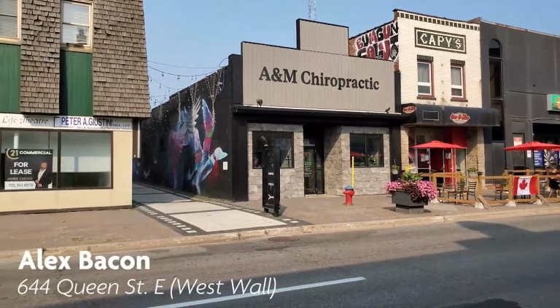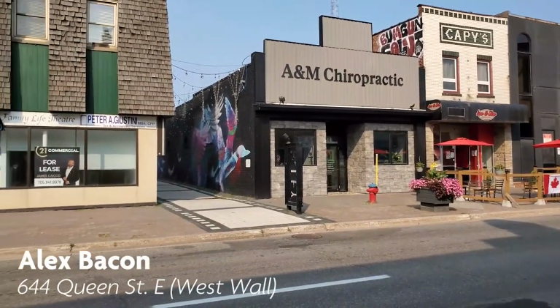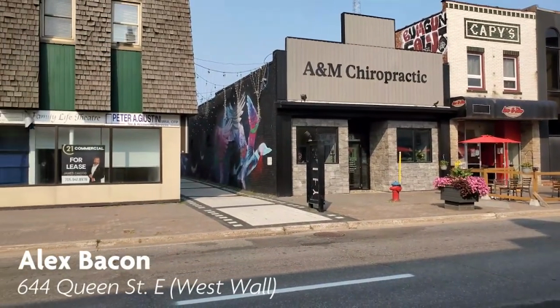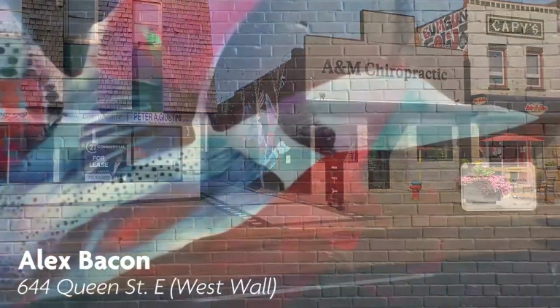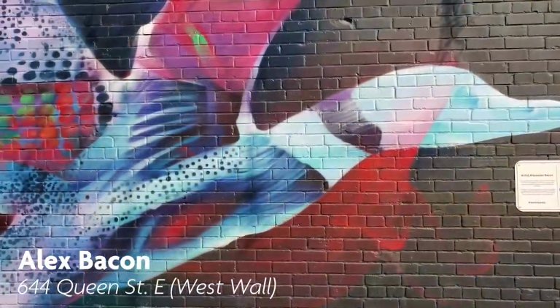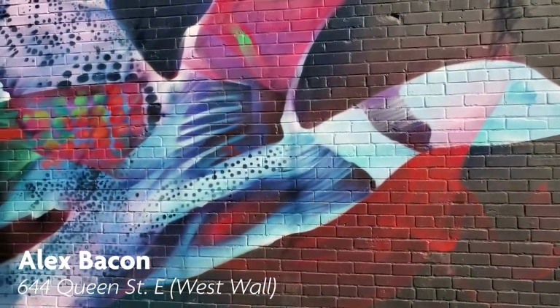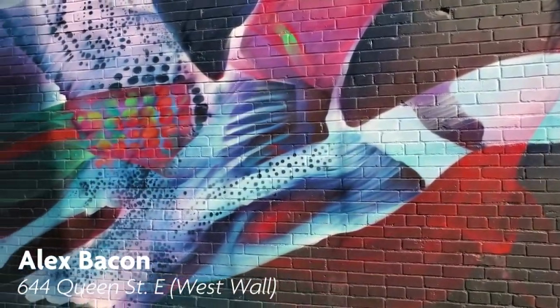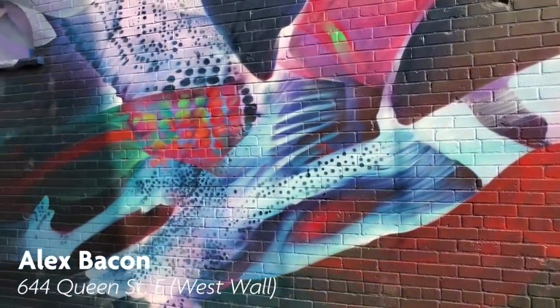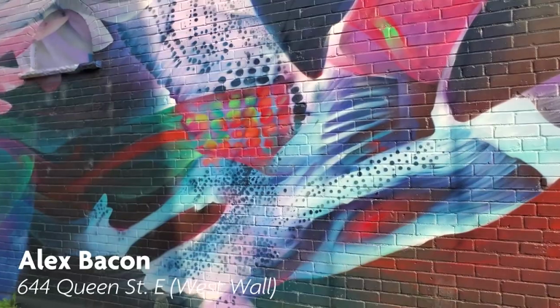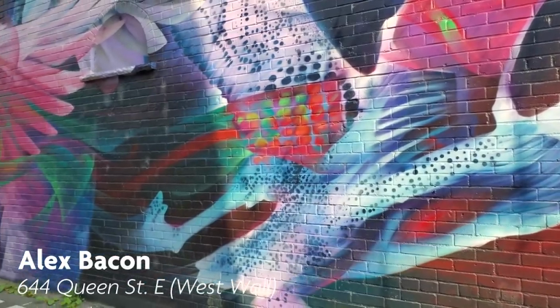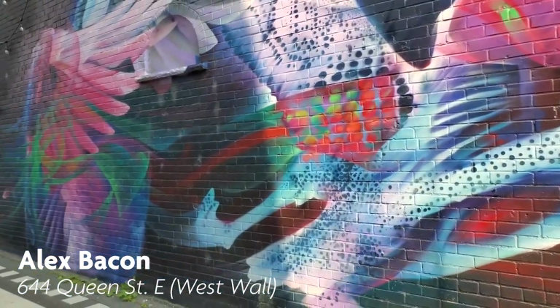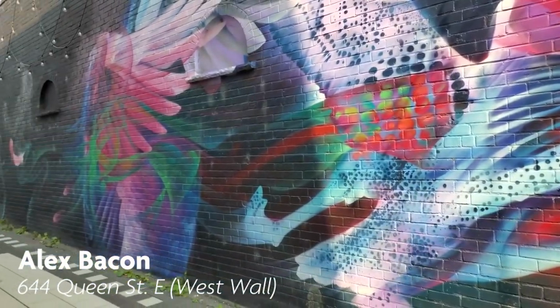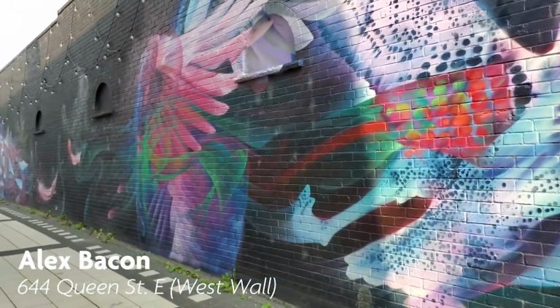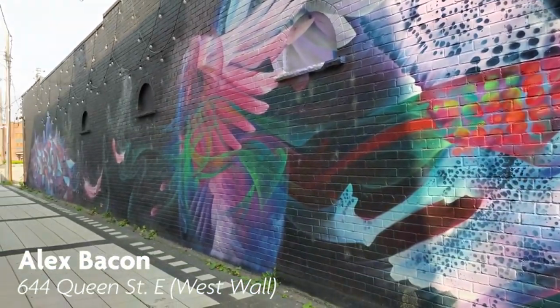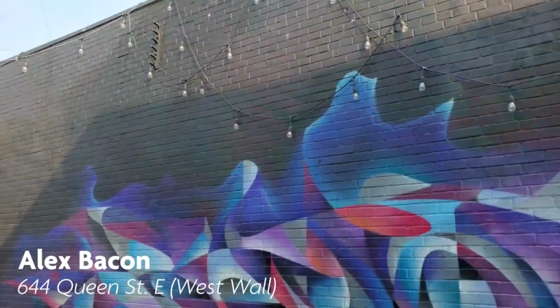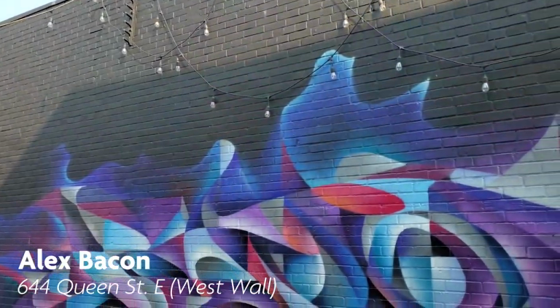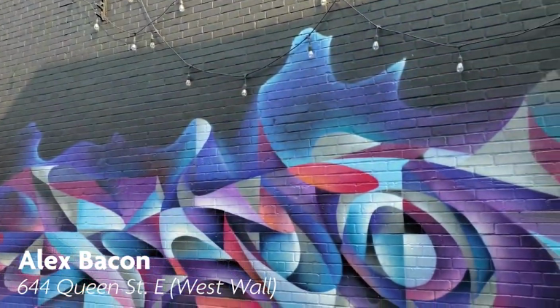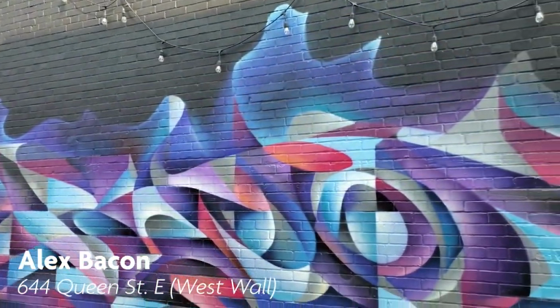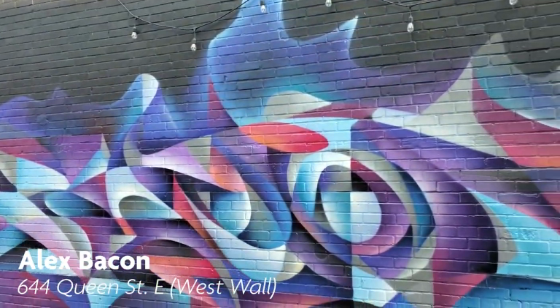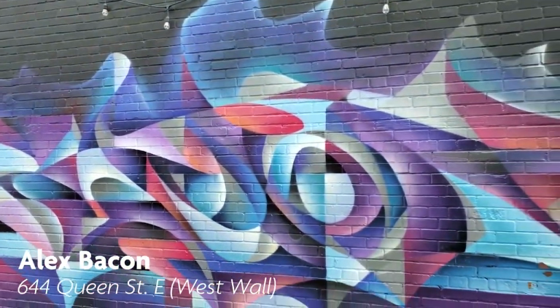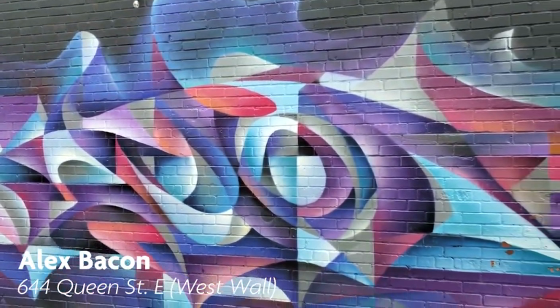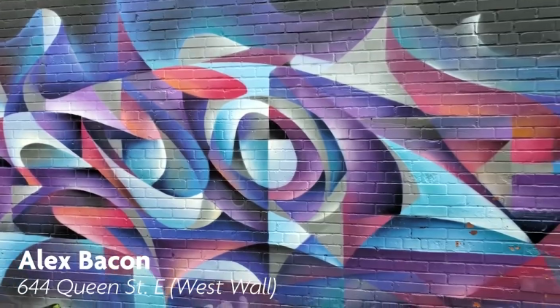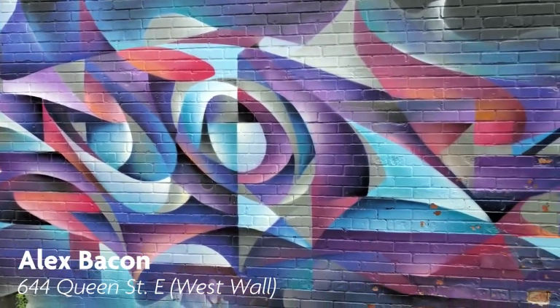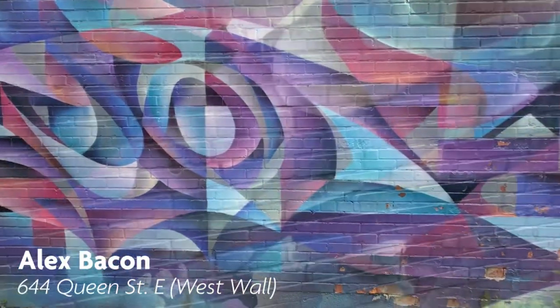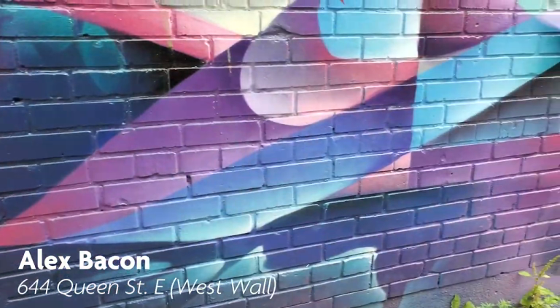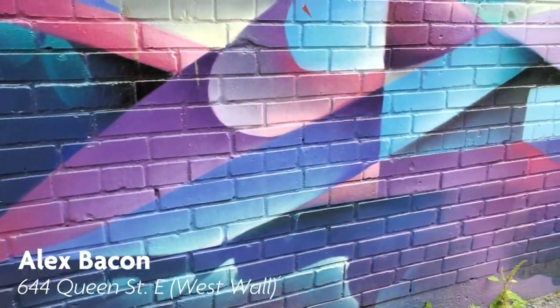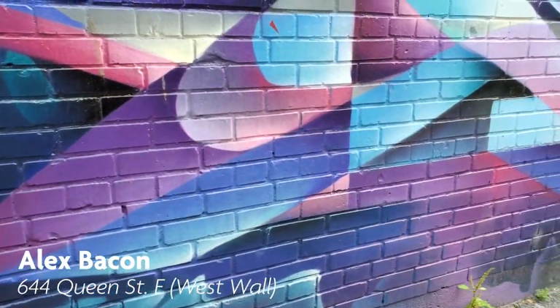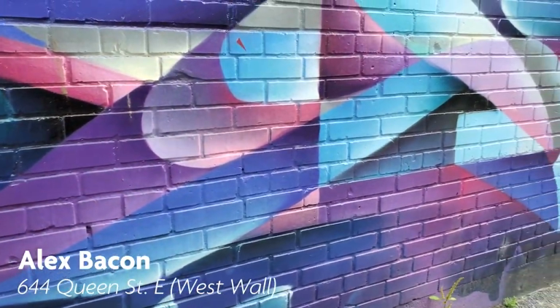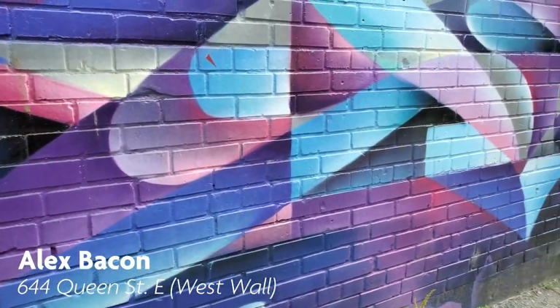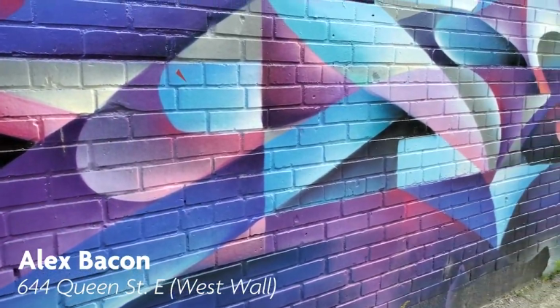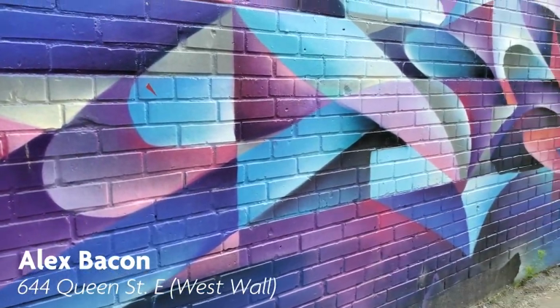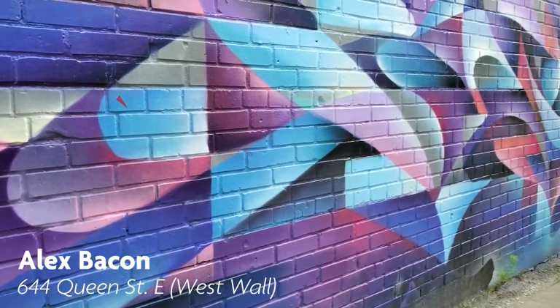Alex Bacon is a Canadian graffiti artist known for his colourful works lining the alleys and streets of Toronto. You'll be able to see his mural on the west wall of A&M Chiropractic on Queen Street, down the Pall Mall Alley.